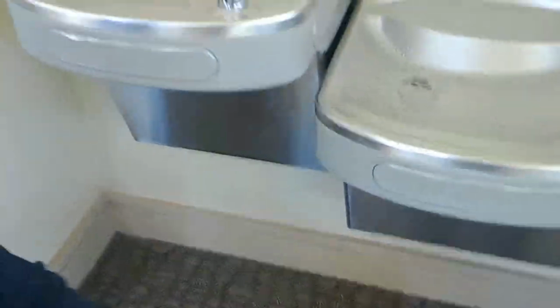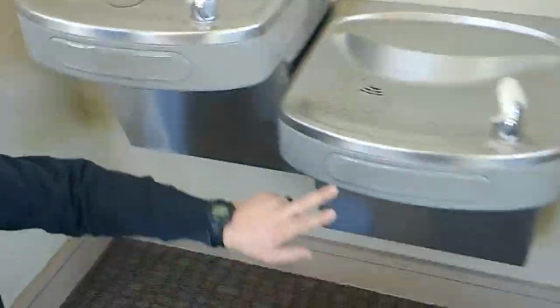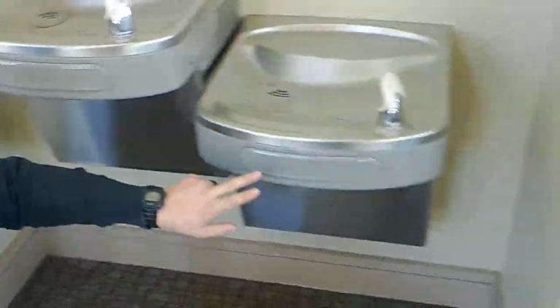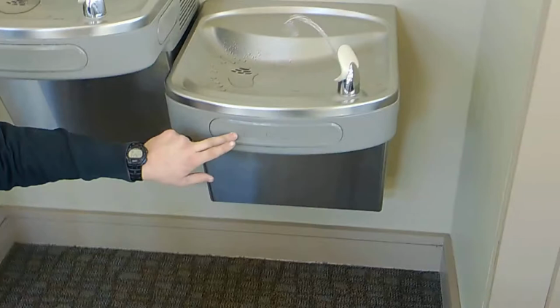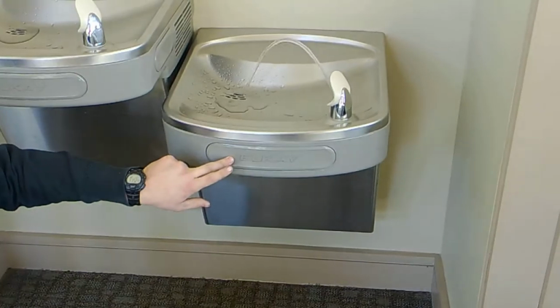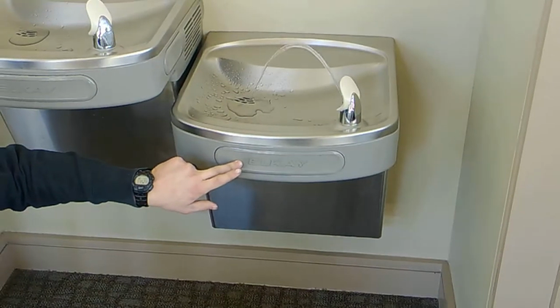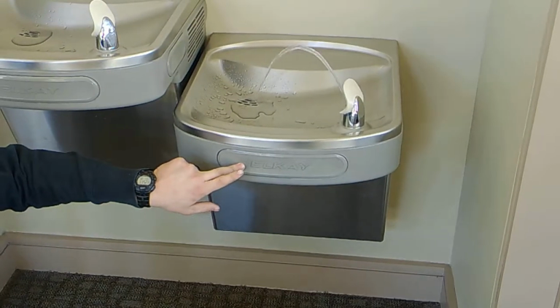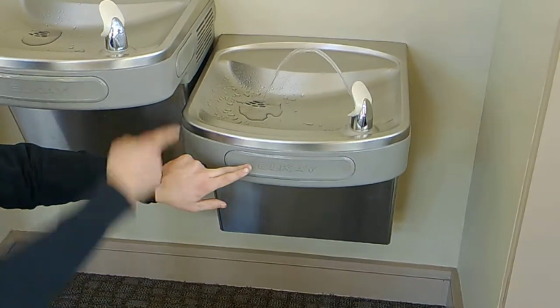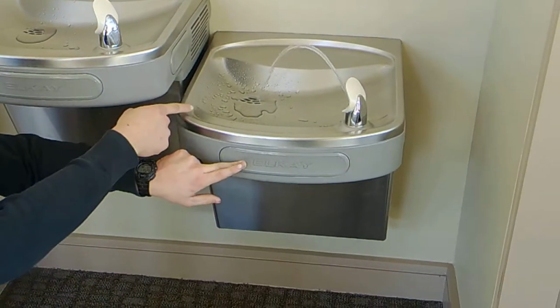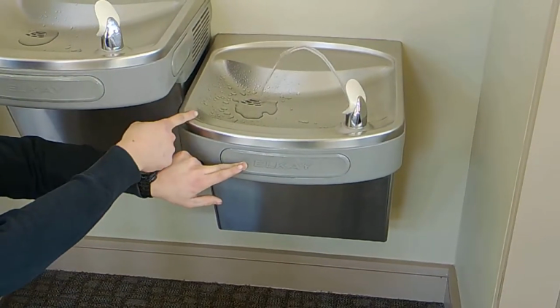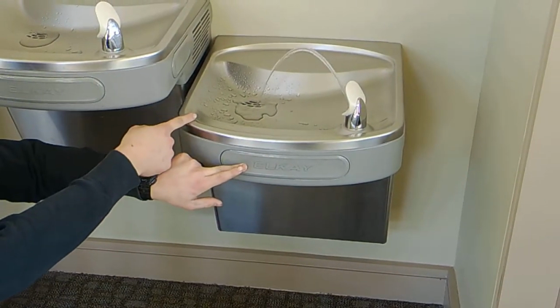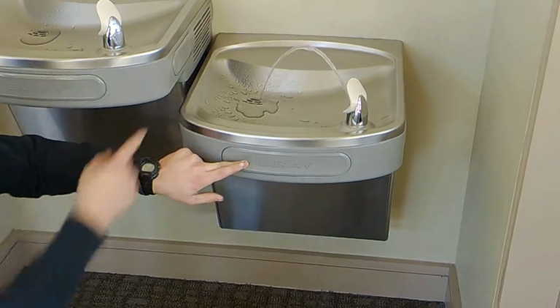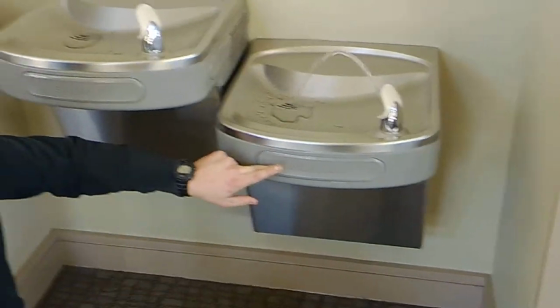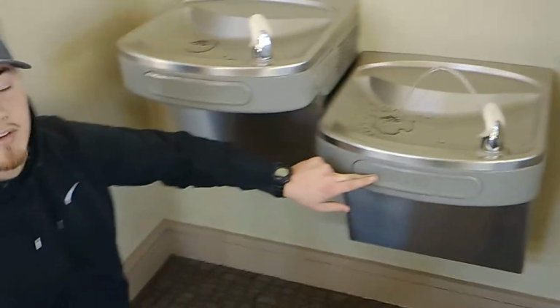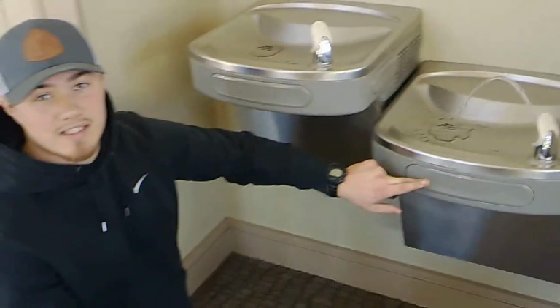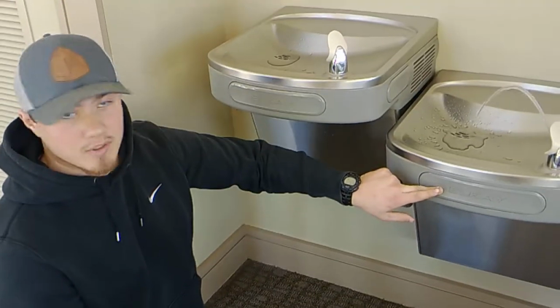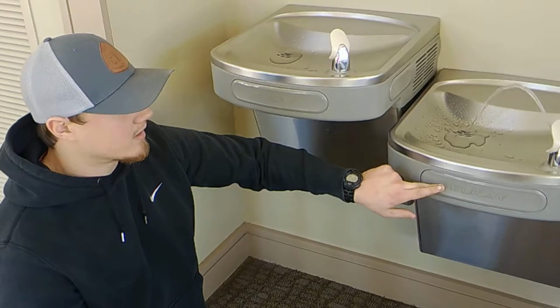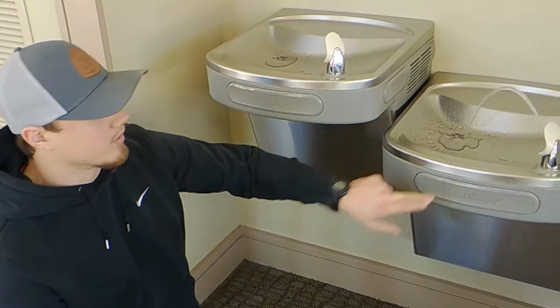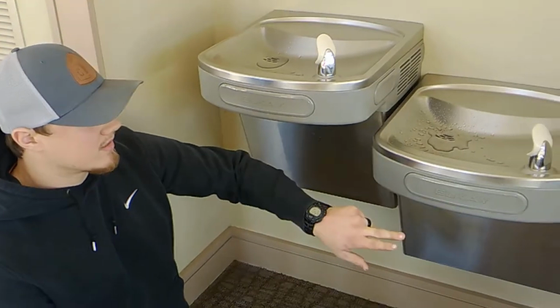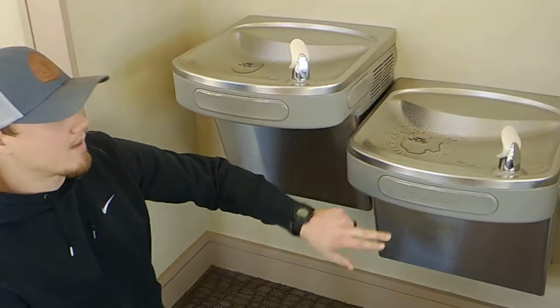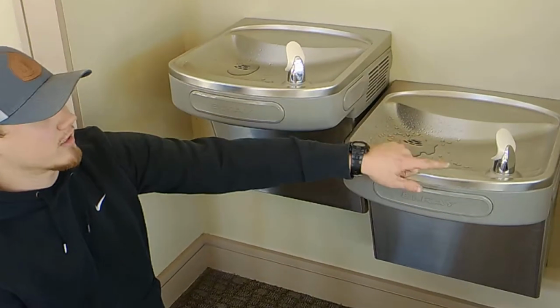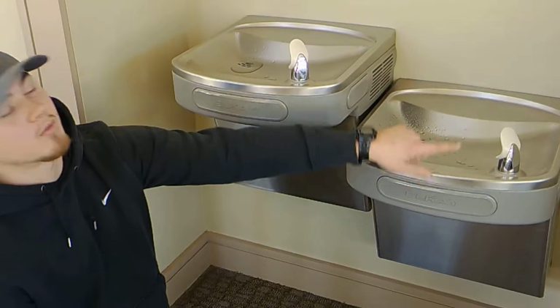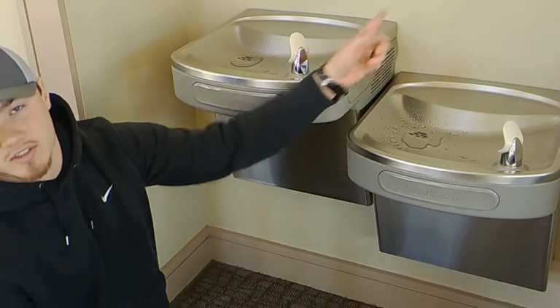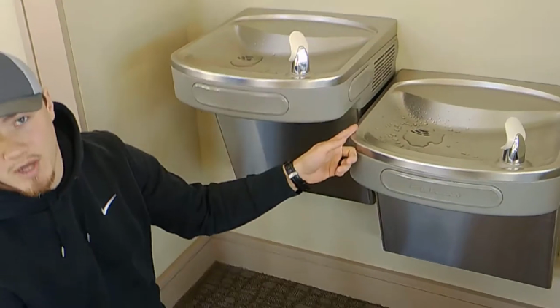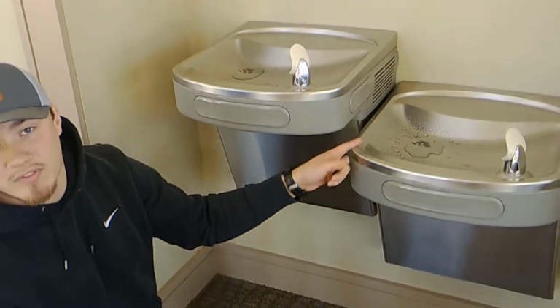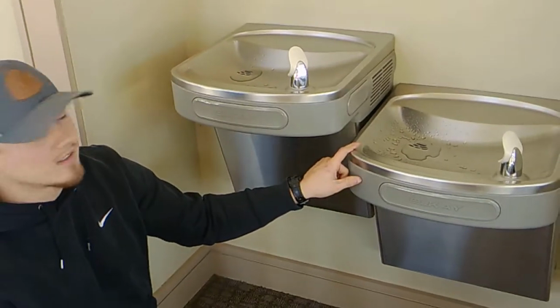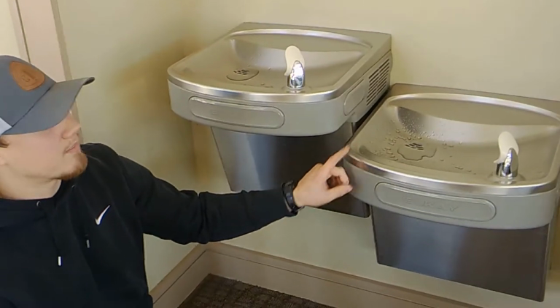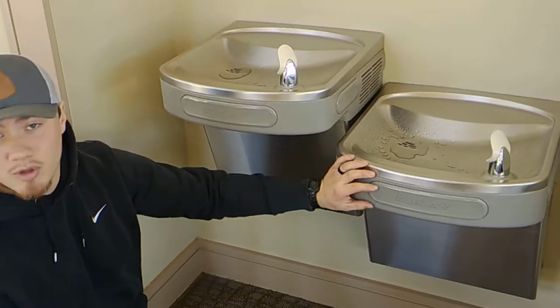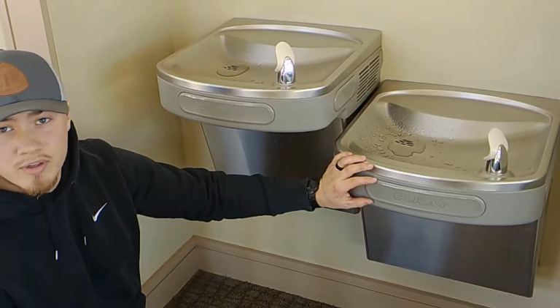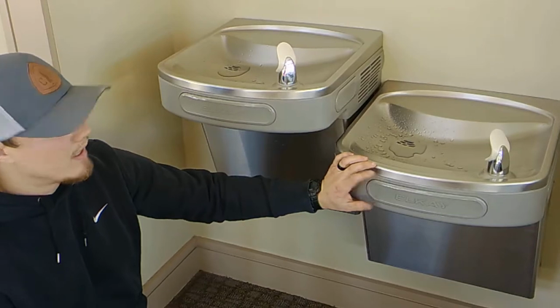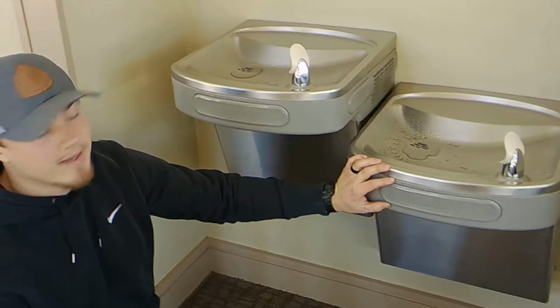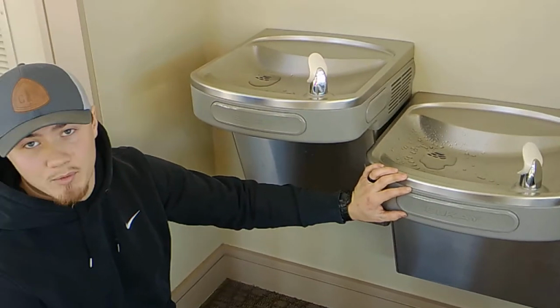Then you want to check that your tab's working, and that your drain's properly draining. The last thing you want to check is when you release the tab, you want to make sure that the water doesn't keep going. If it does, it has a bad solenoid, and you need to get that replaced.